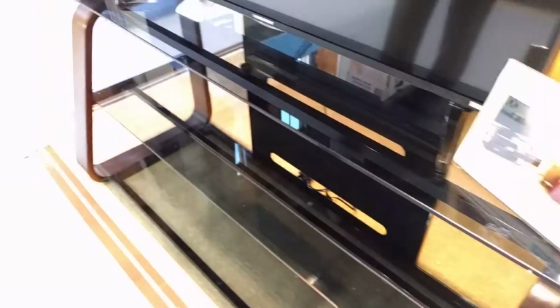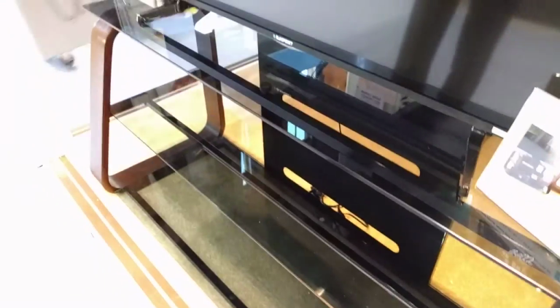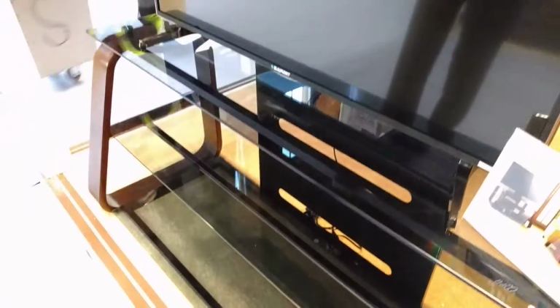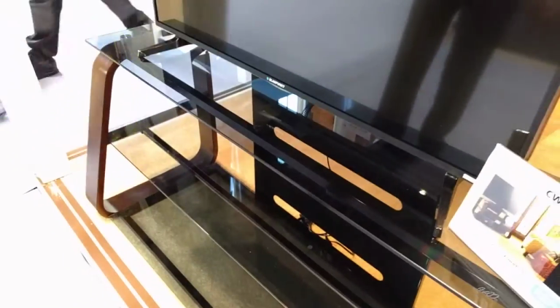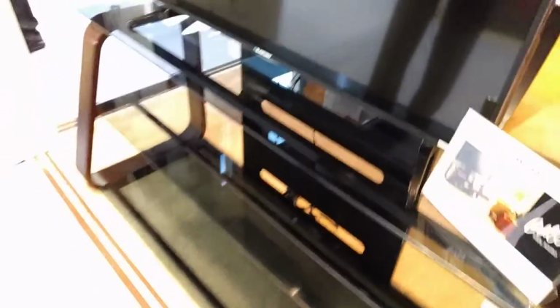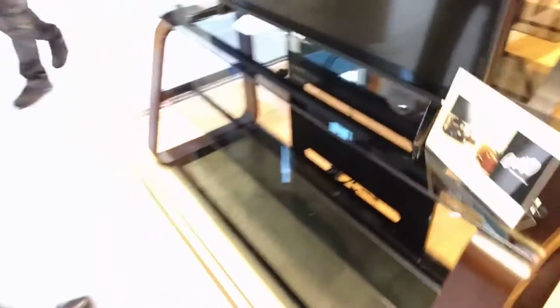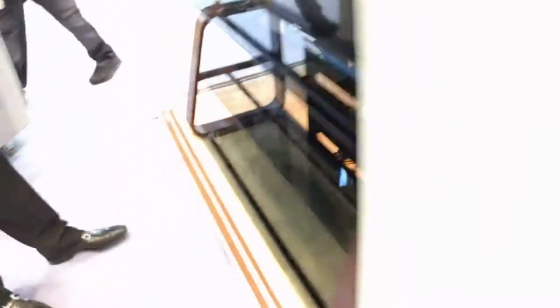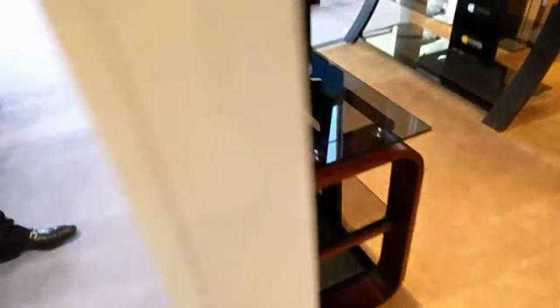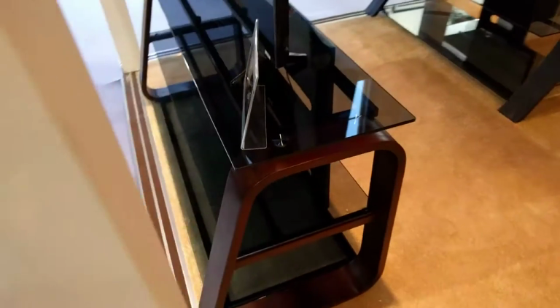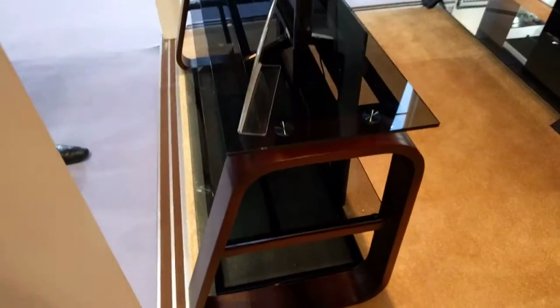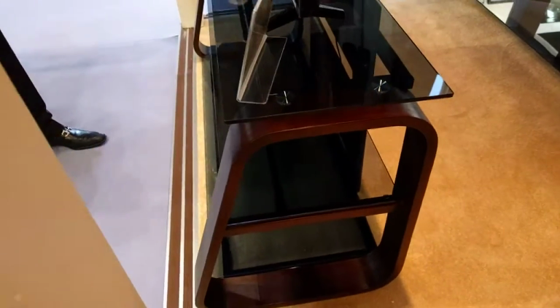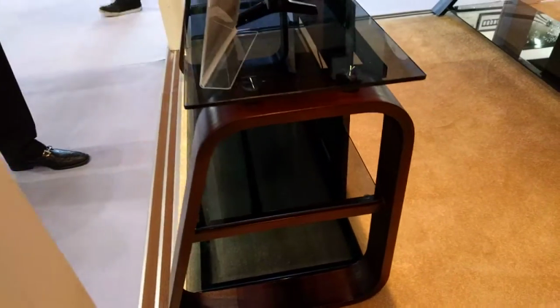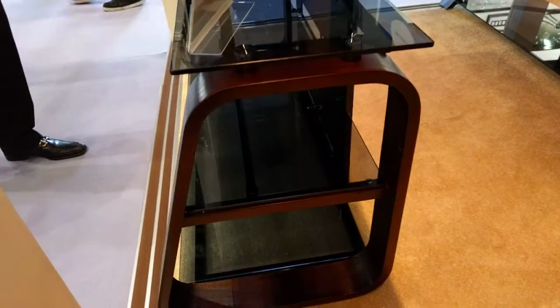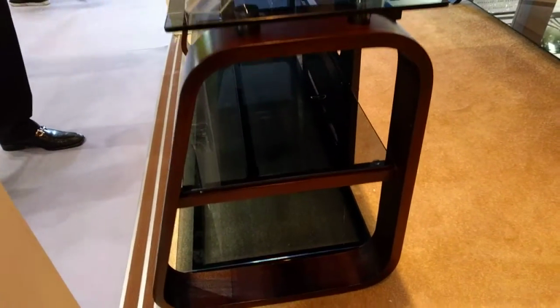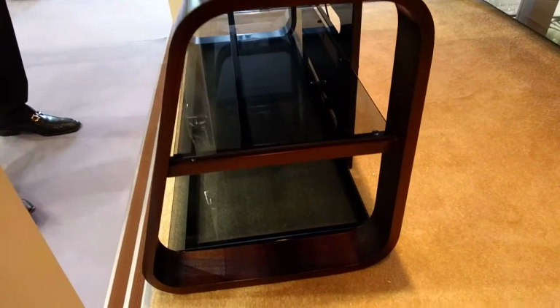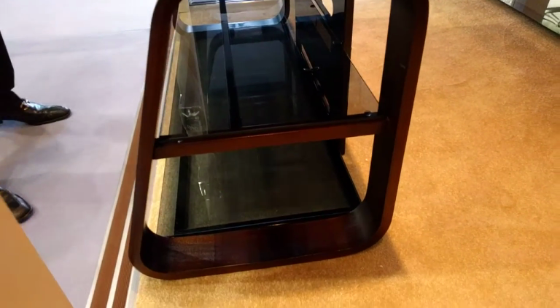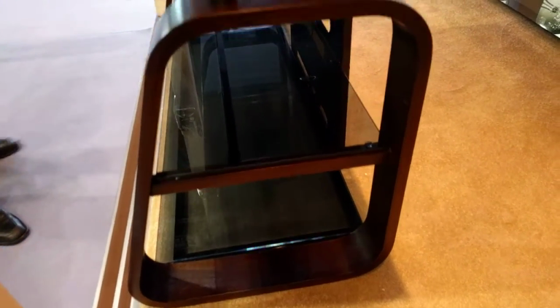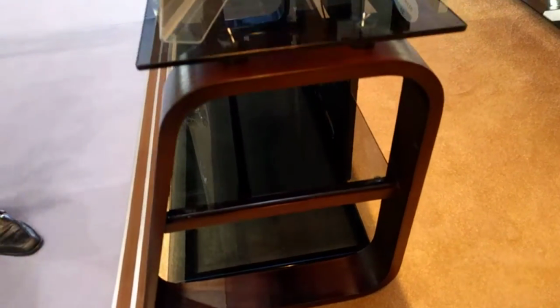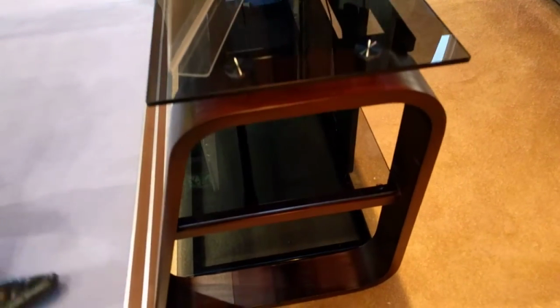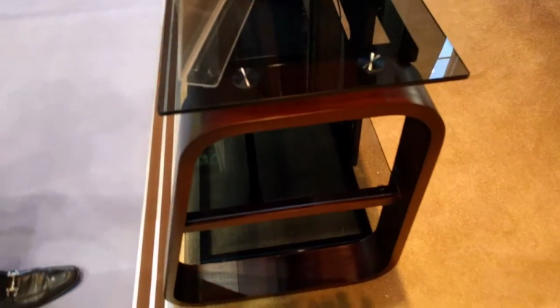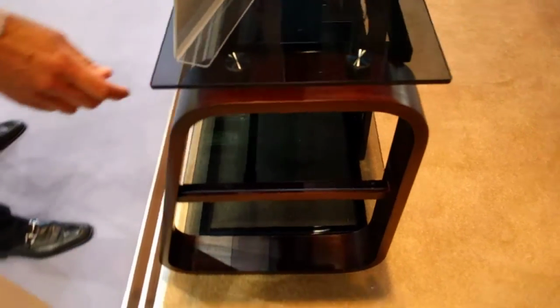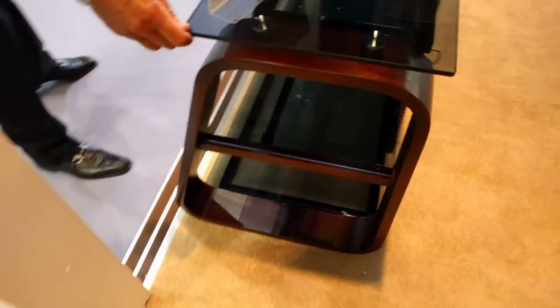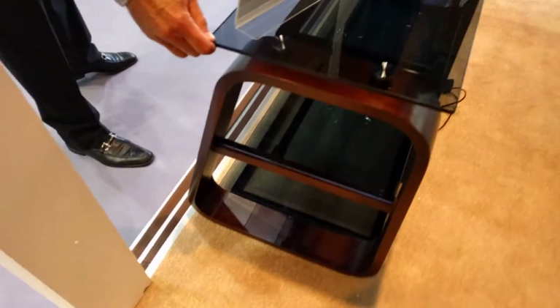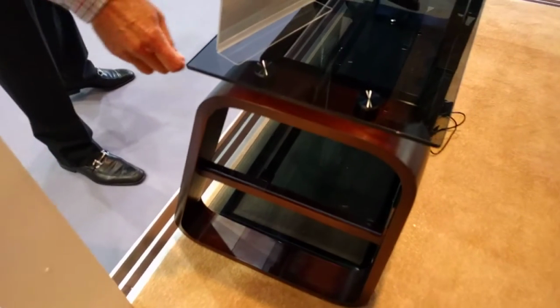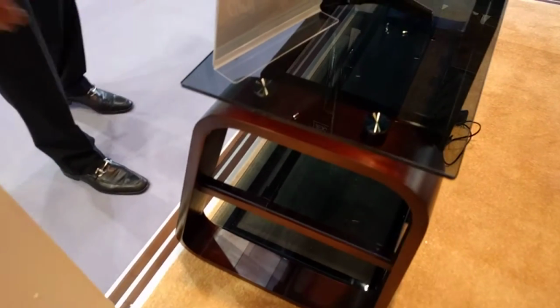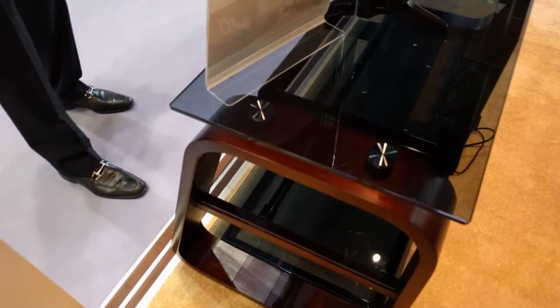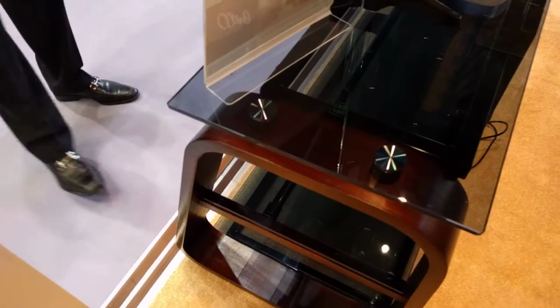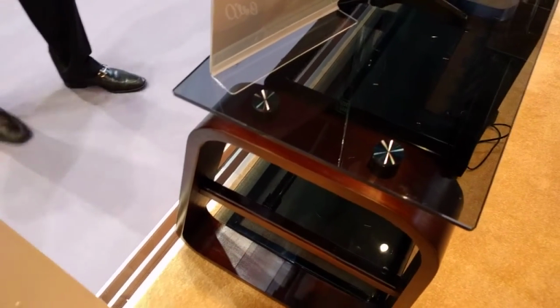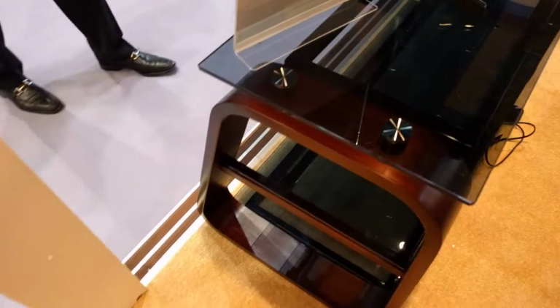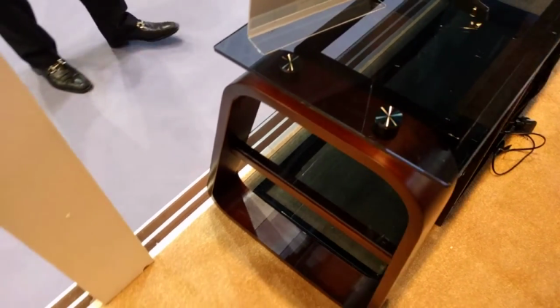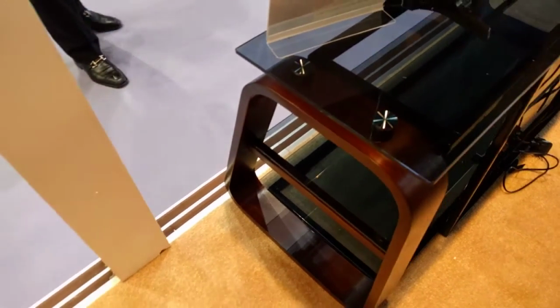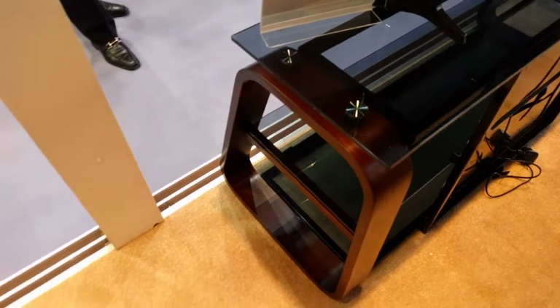It has great cable management and tinted tempered safety glass shelves. The top shelf is attached so it can't be knocked off by a child or an animal.